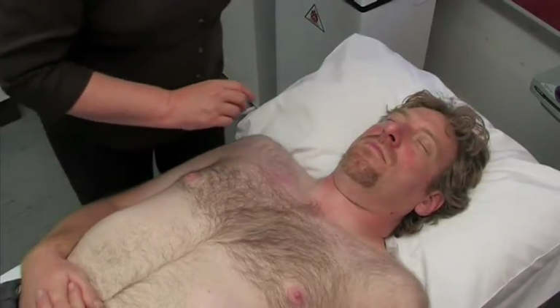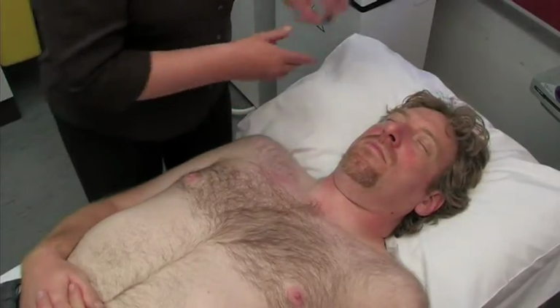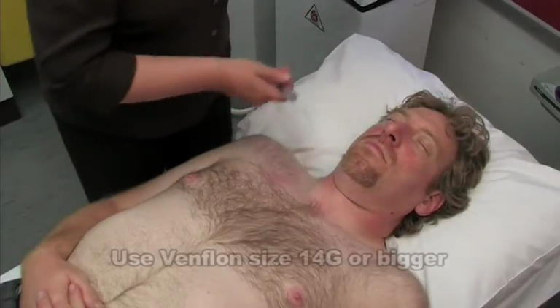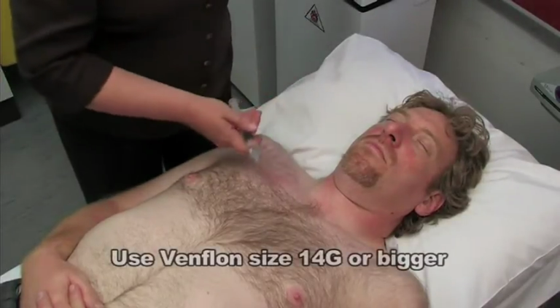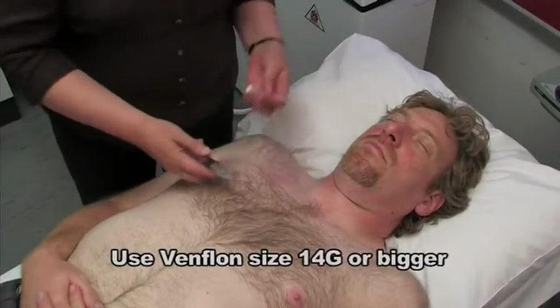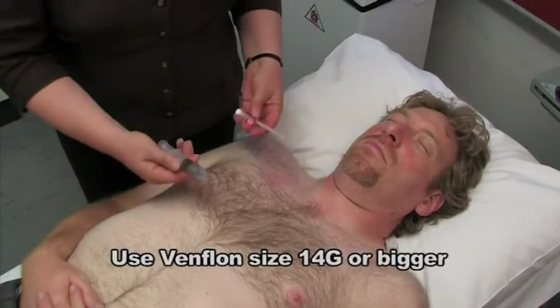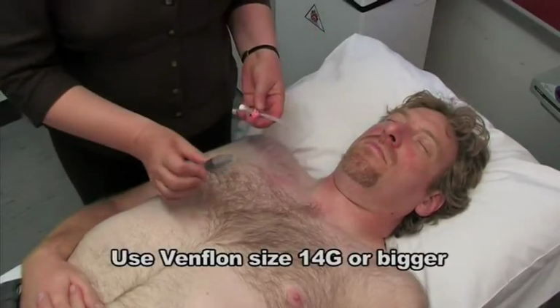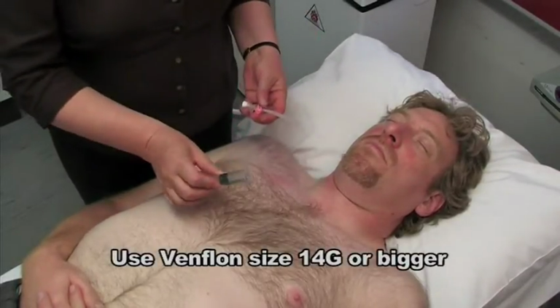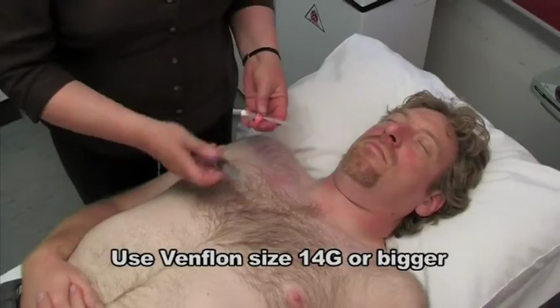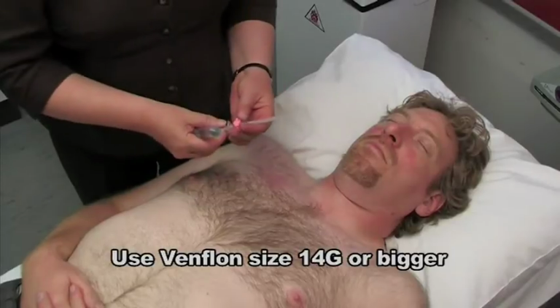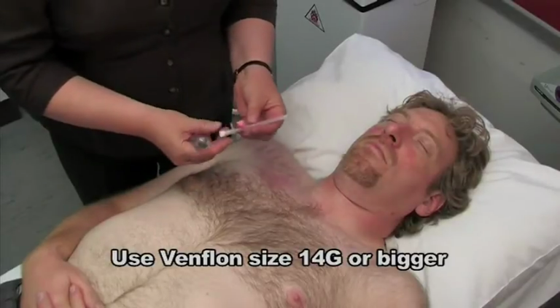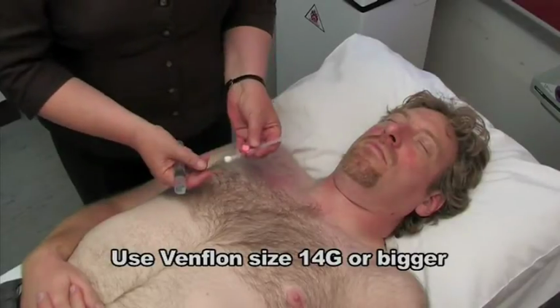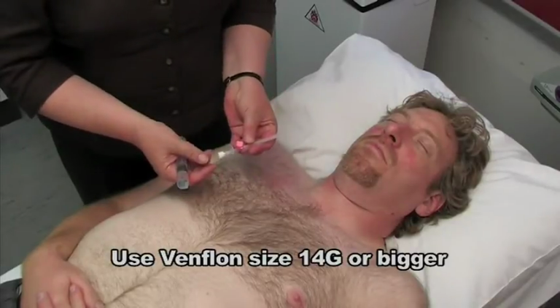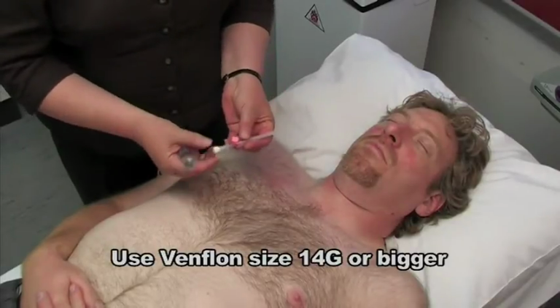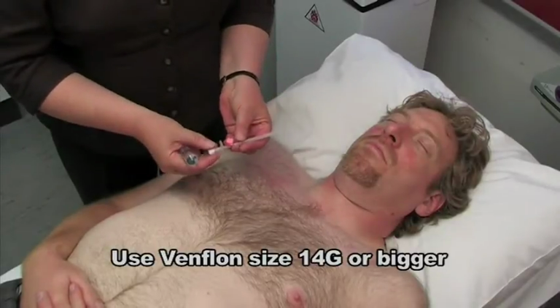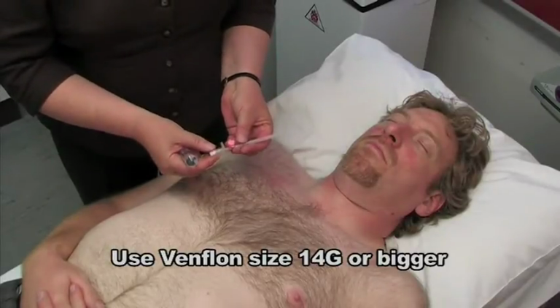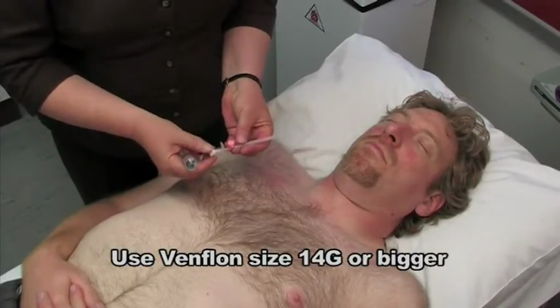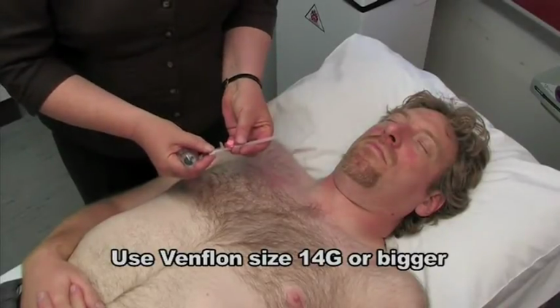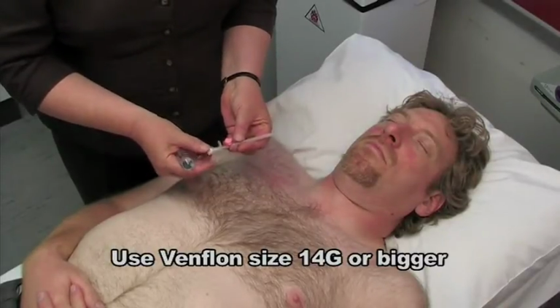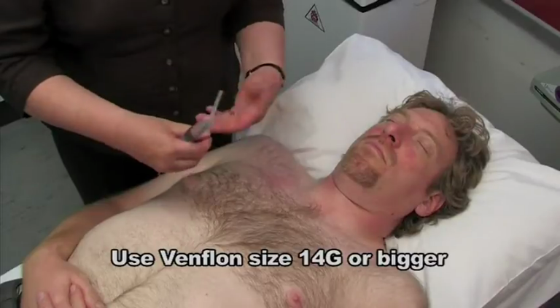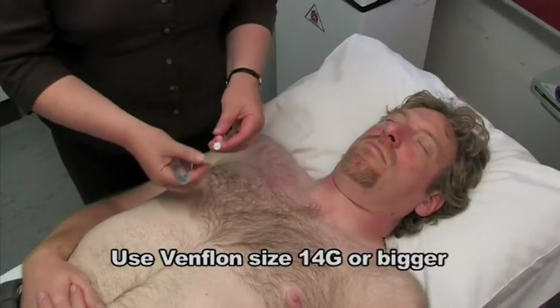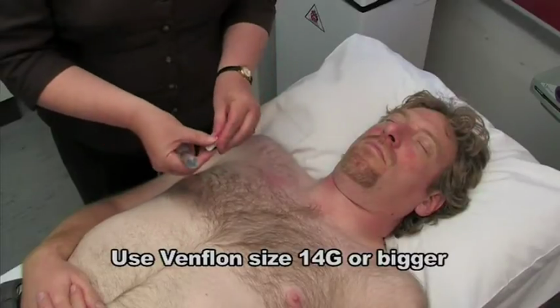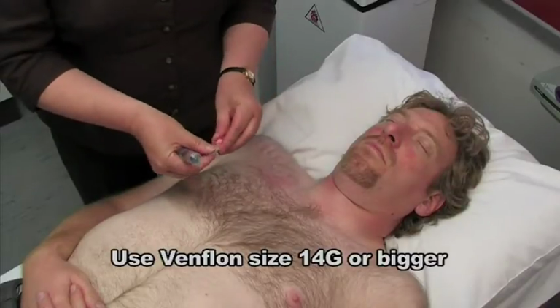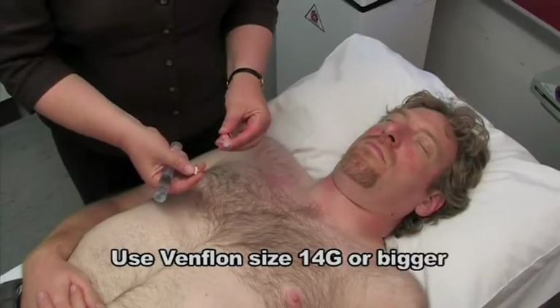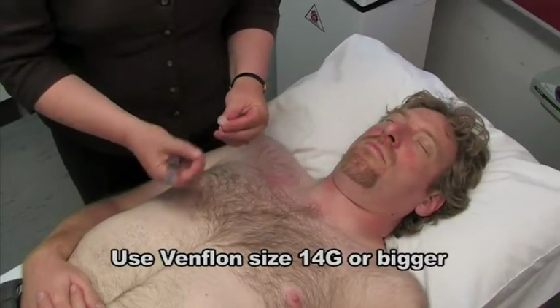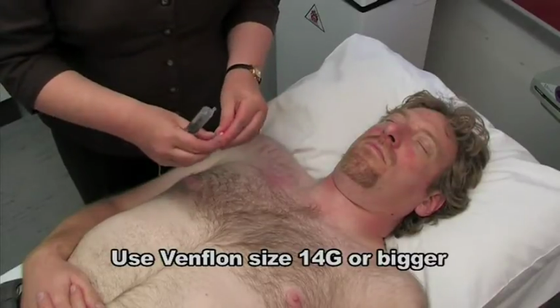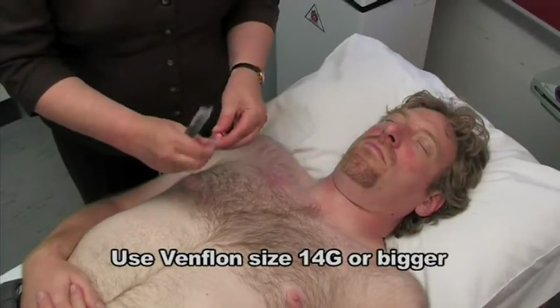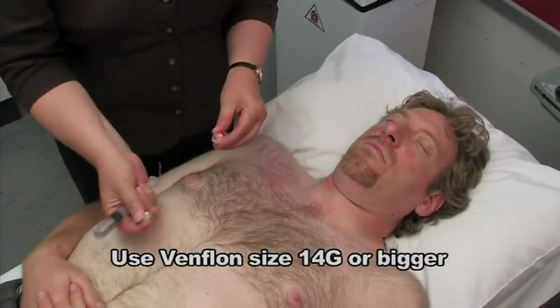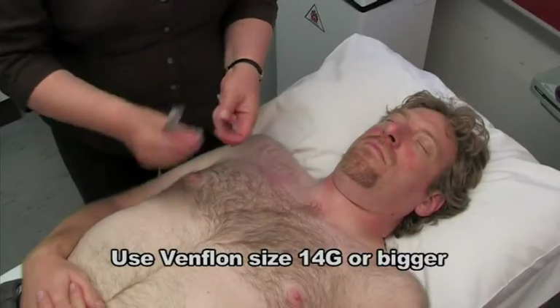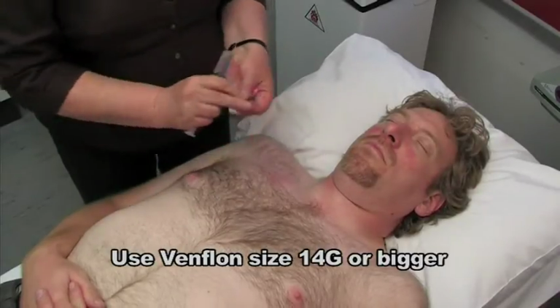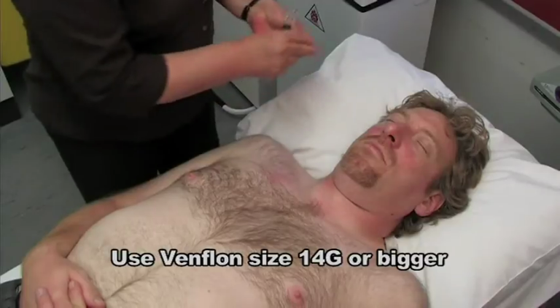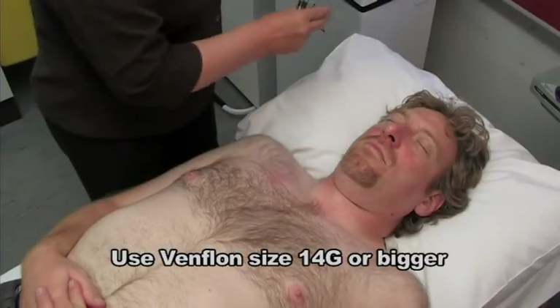Your equipment: a syringe with some water and an ordinary Venflon. The bigger the better. Remove both tops from the top of the Venflon.